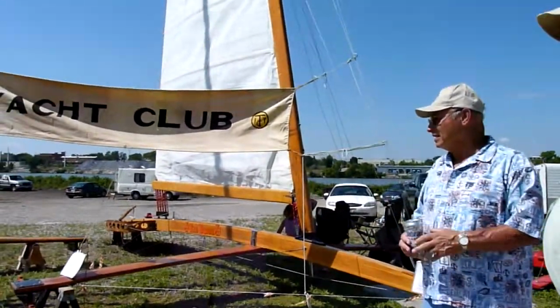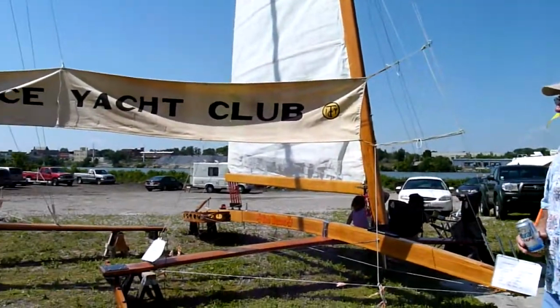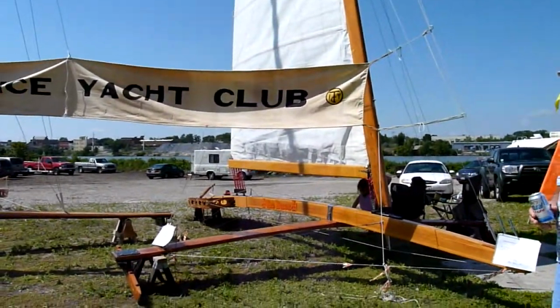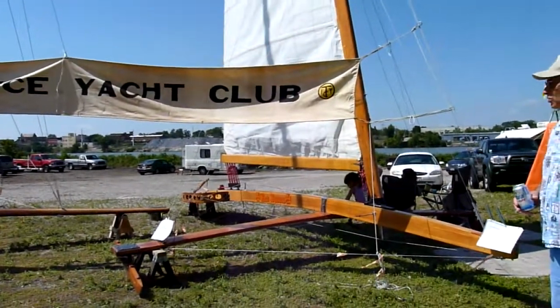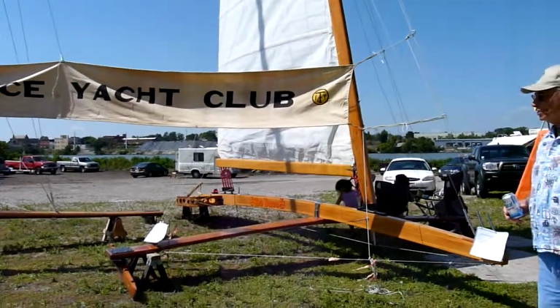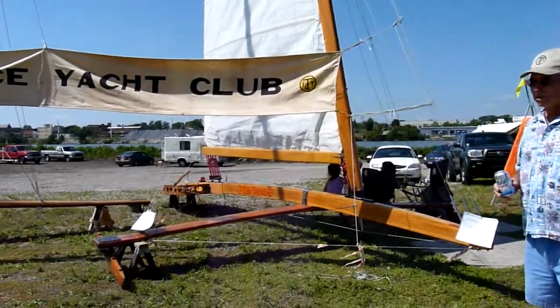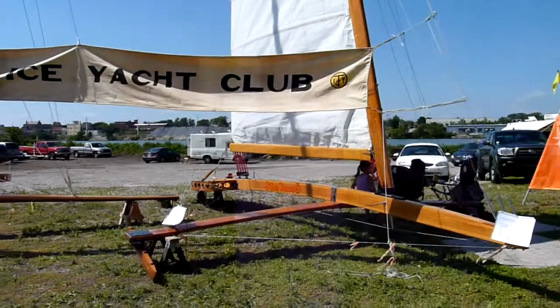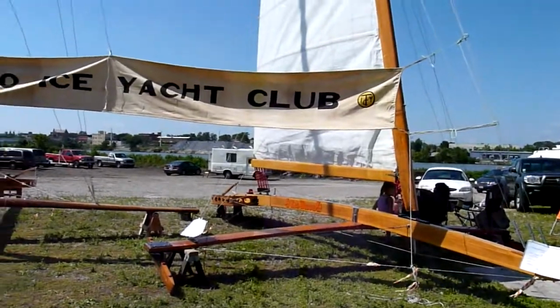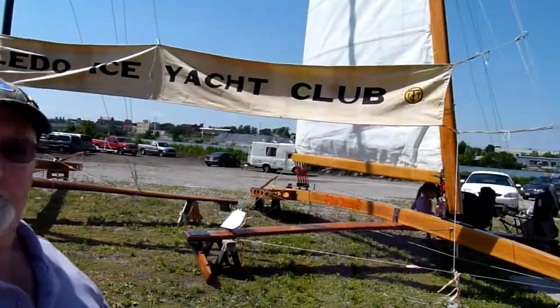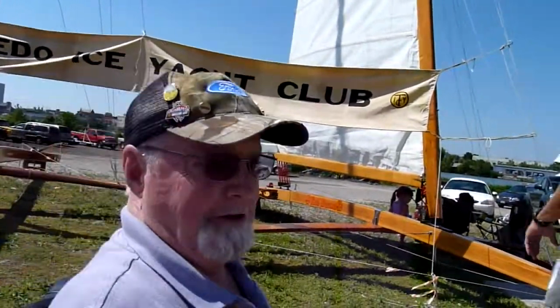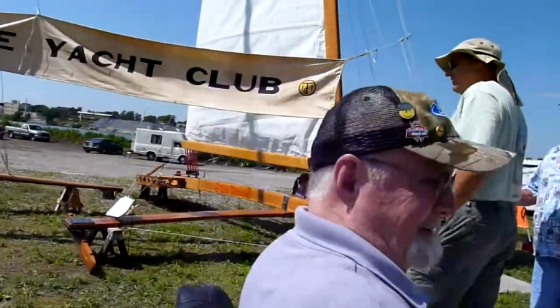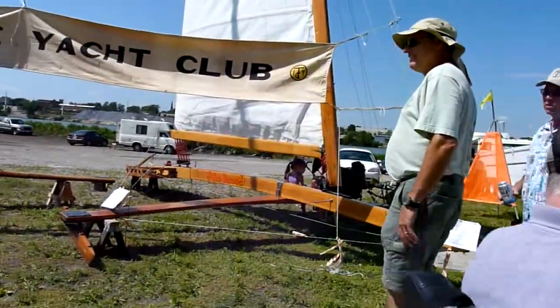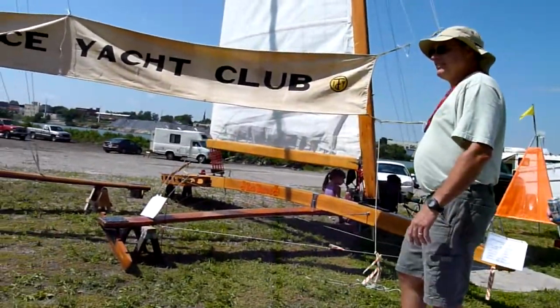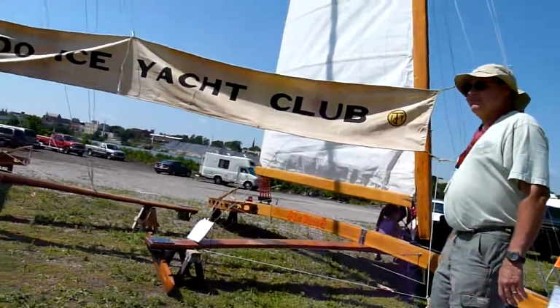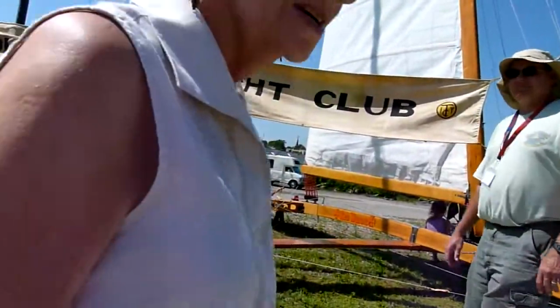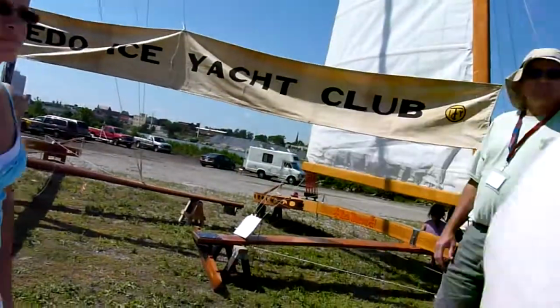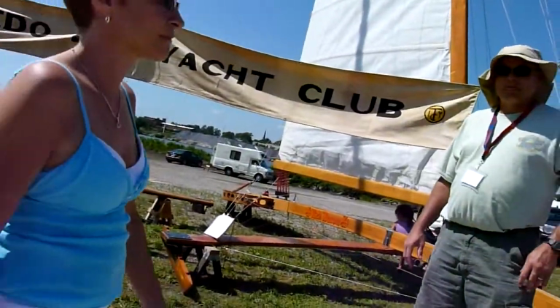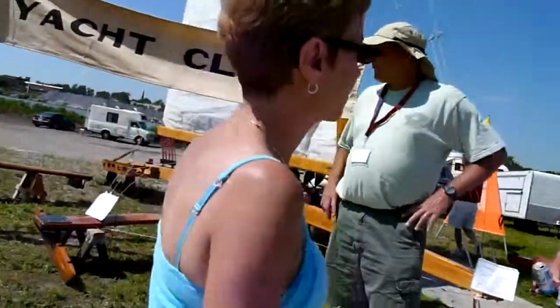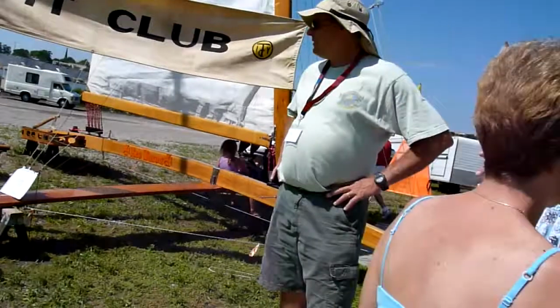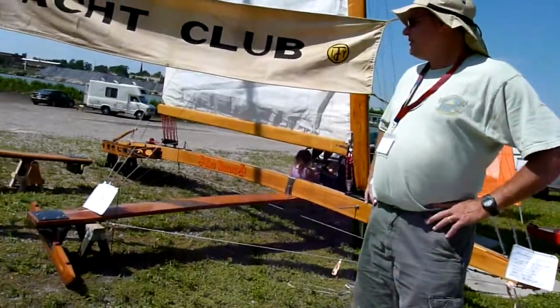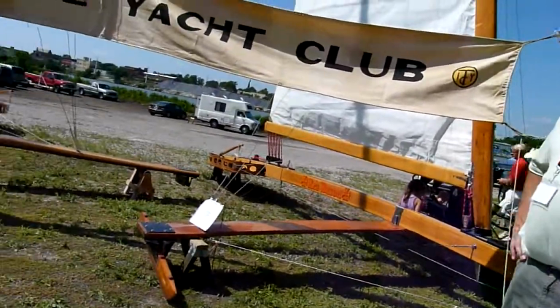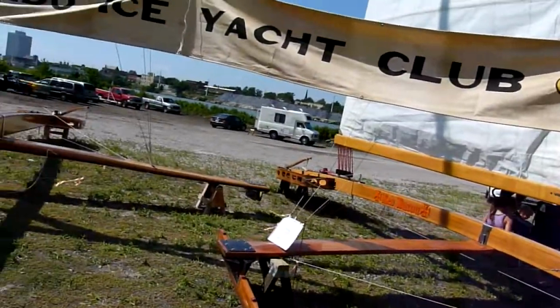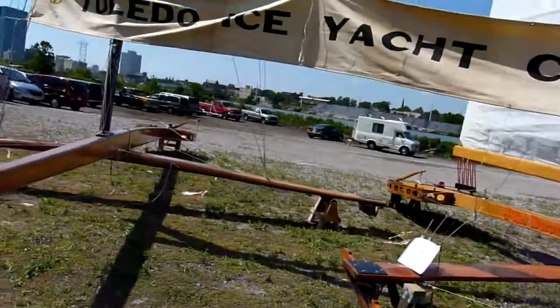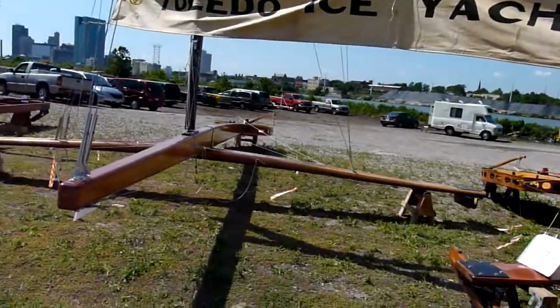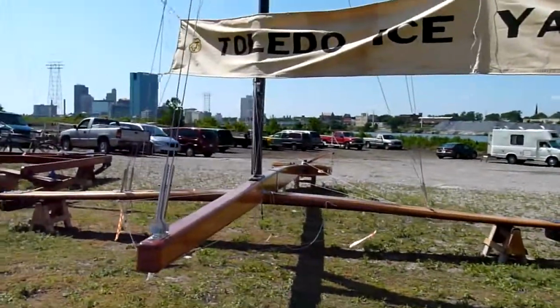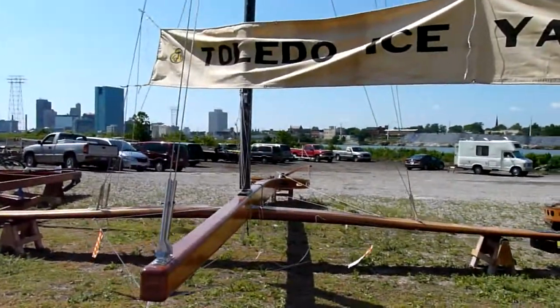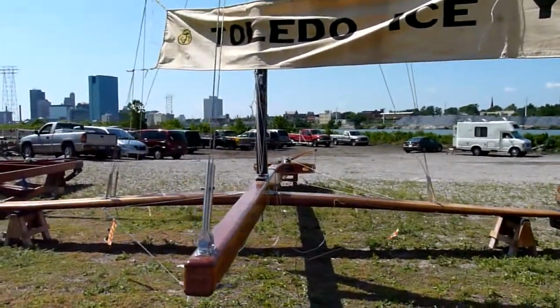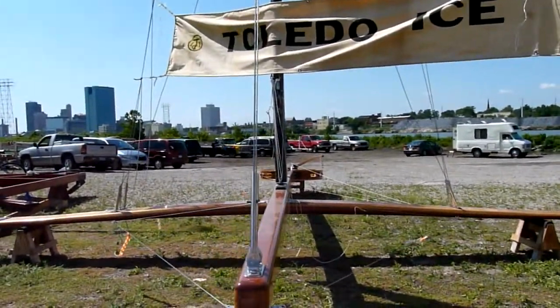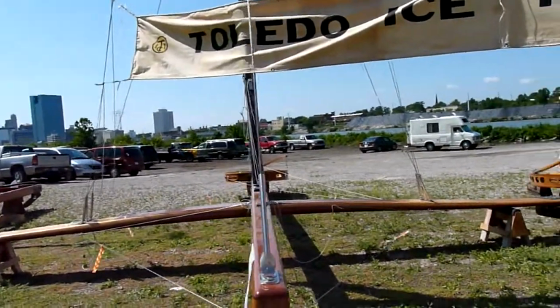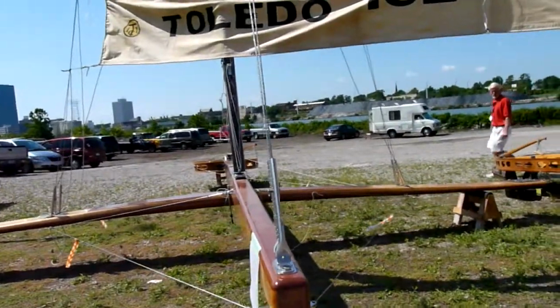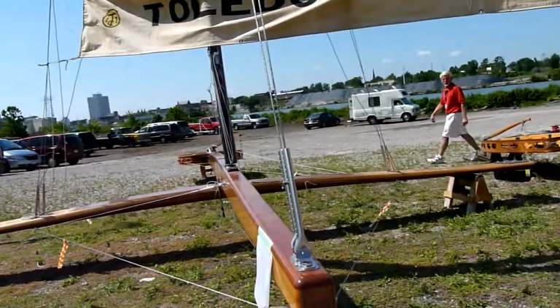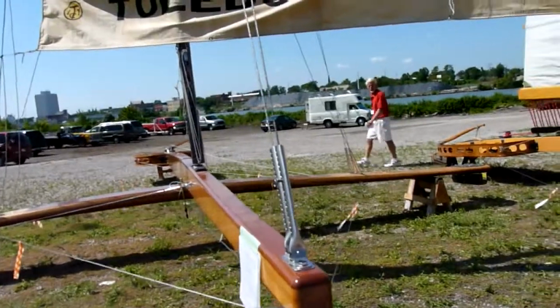I told him you could explain the 250. I didn't want to run in front of you. That's built in 1931, if you want to know. I like the way it says 'powered by' and he's got the wind.